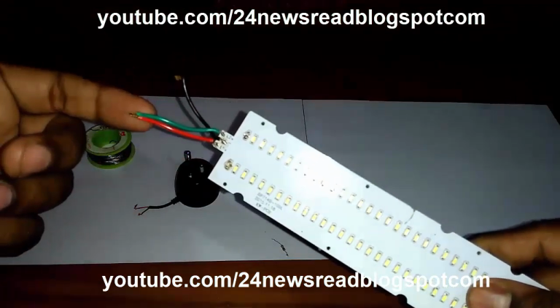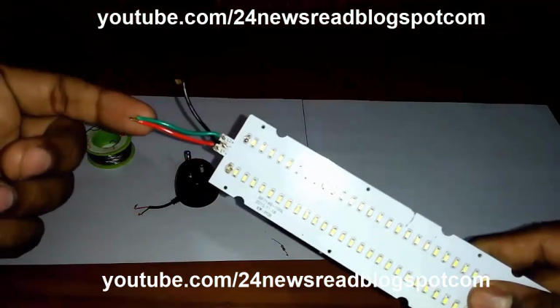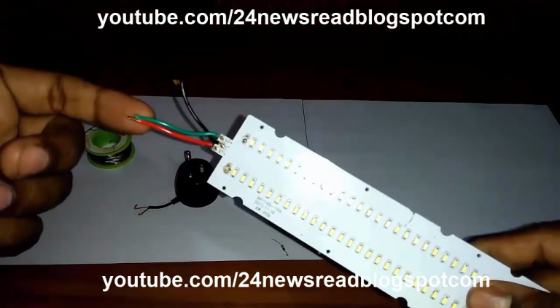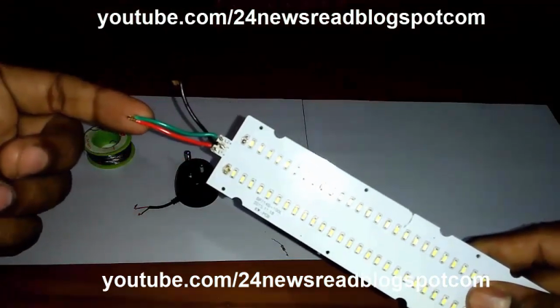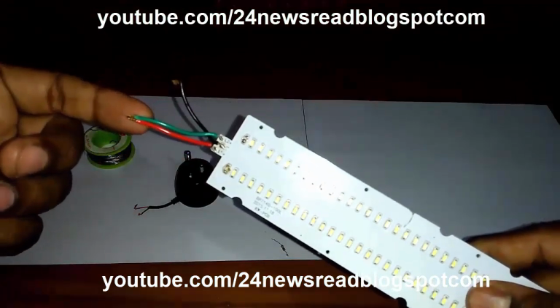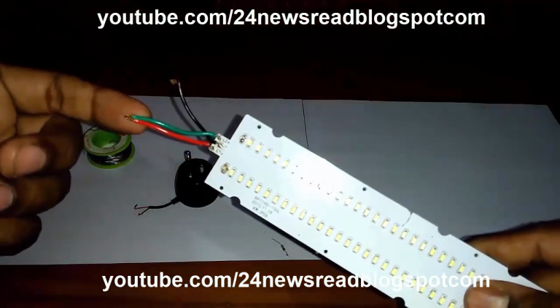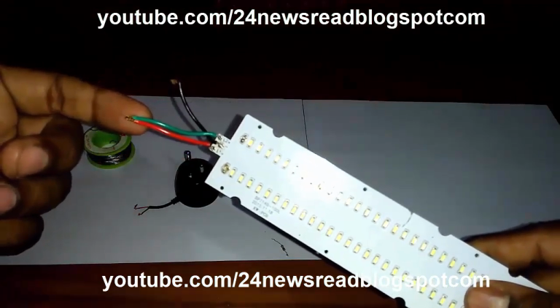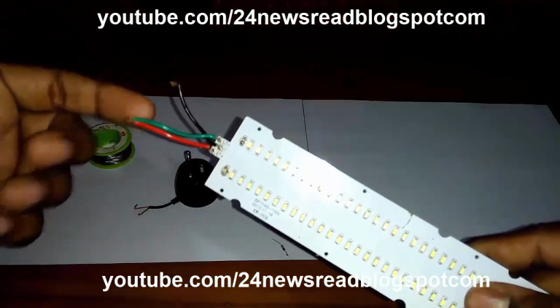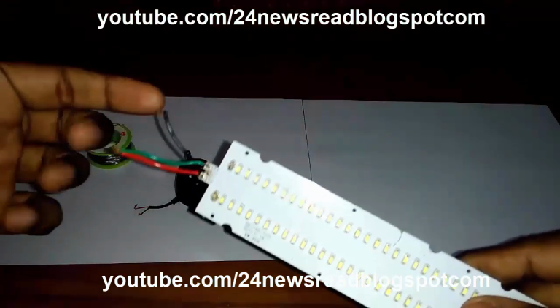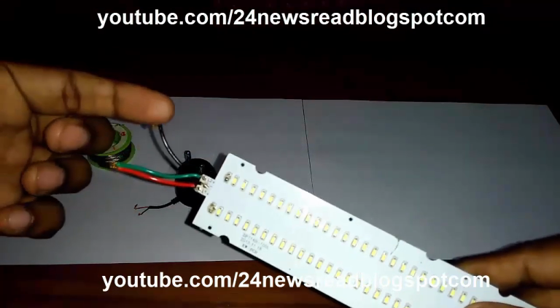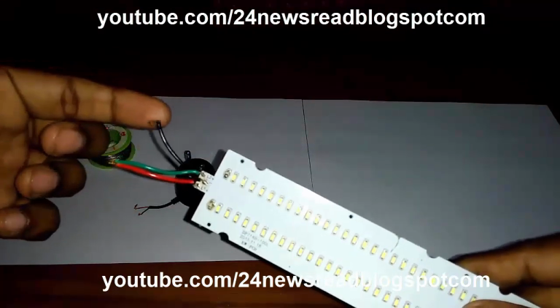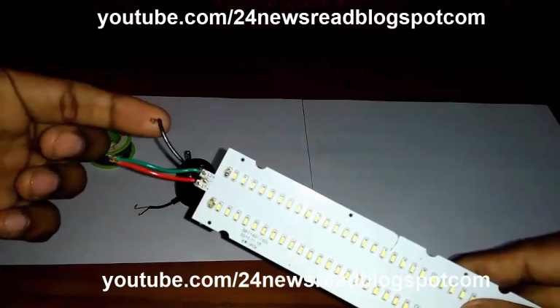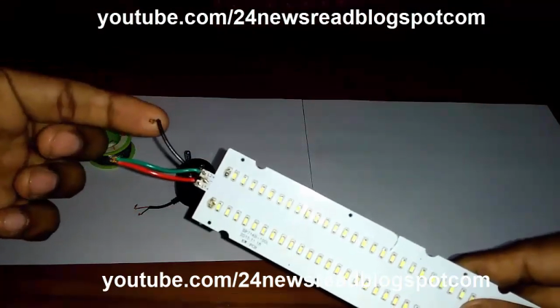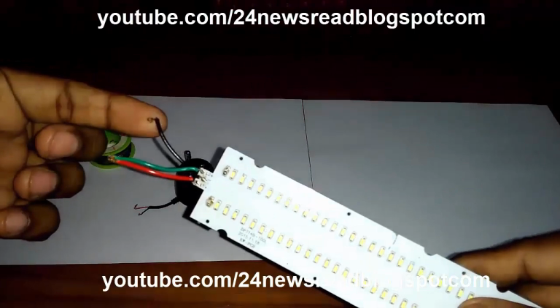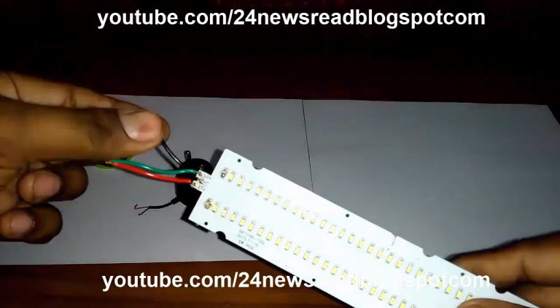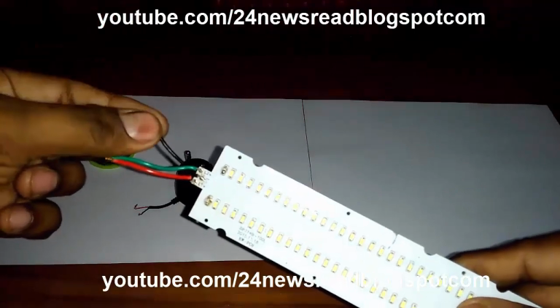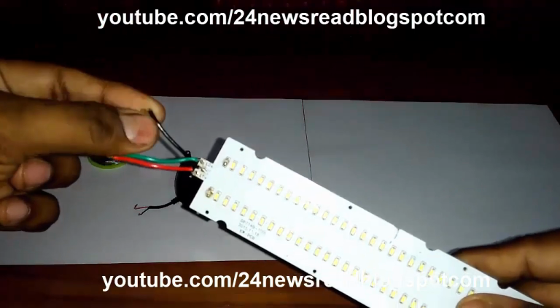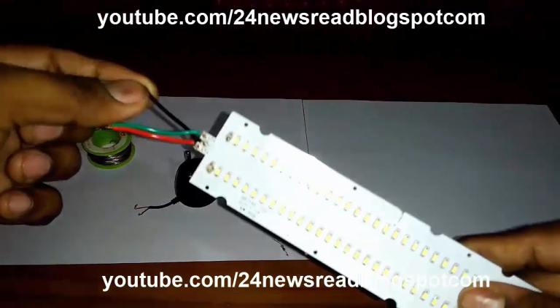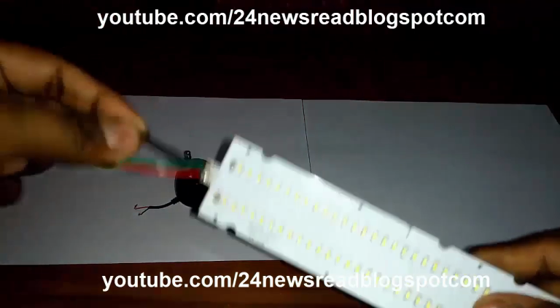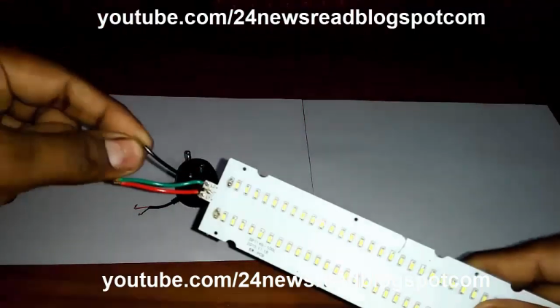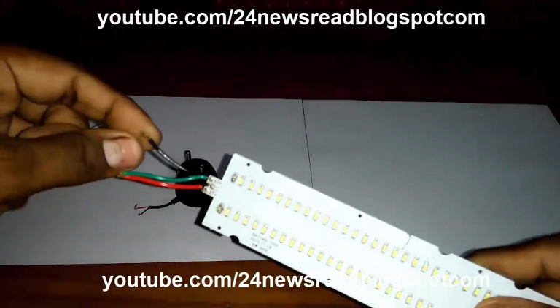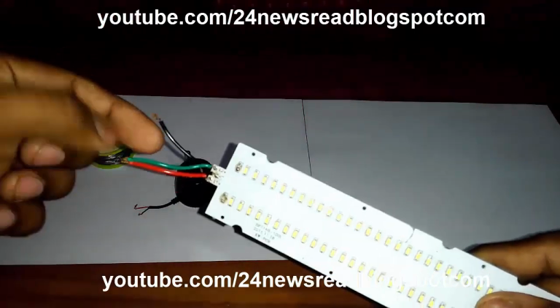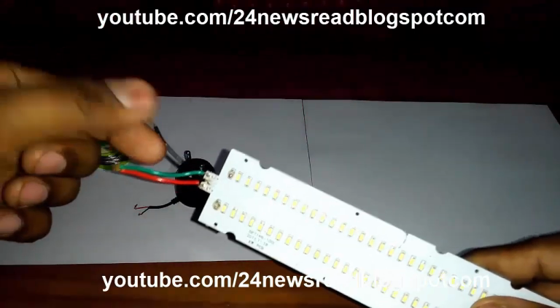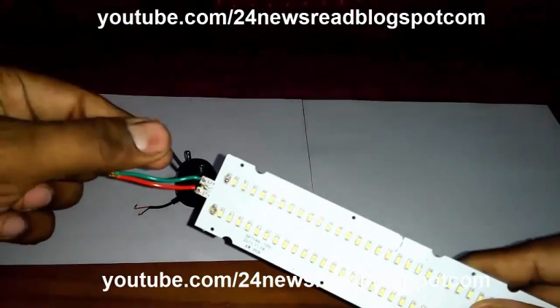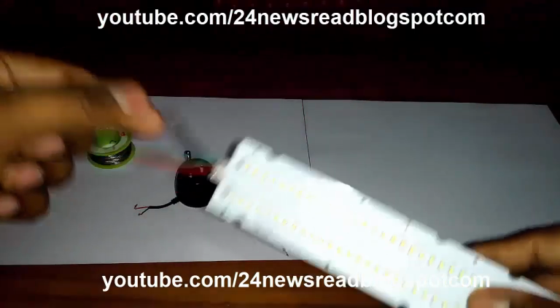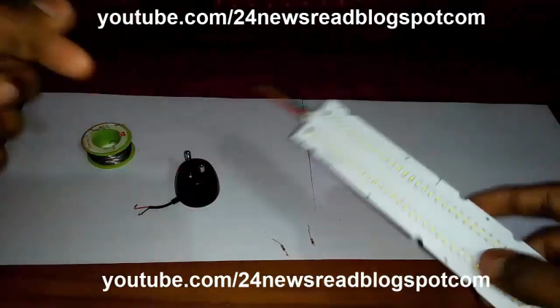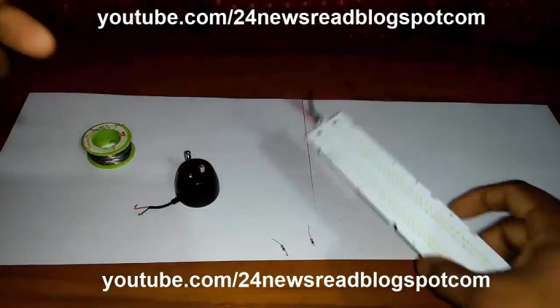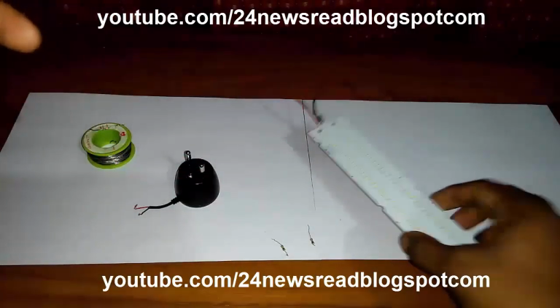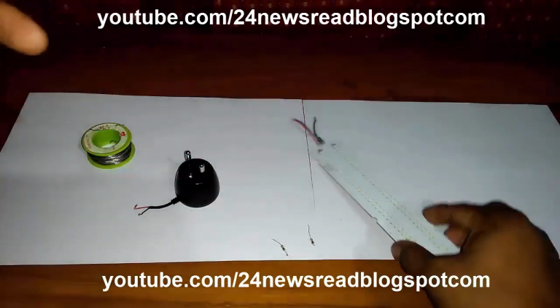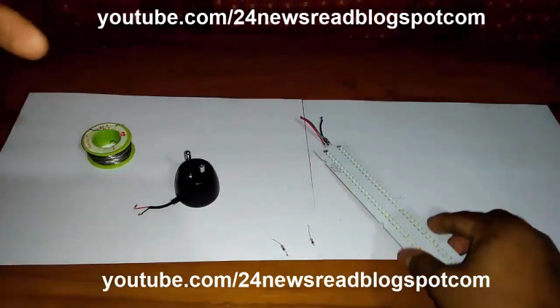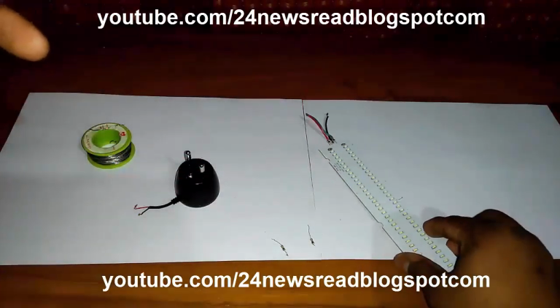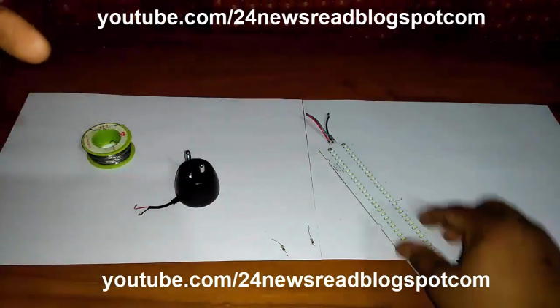This is the plus side — the LED plus connection. And this is the minus side — where the minus connection is.